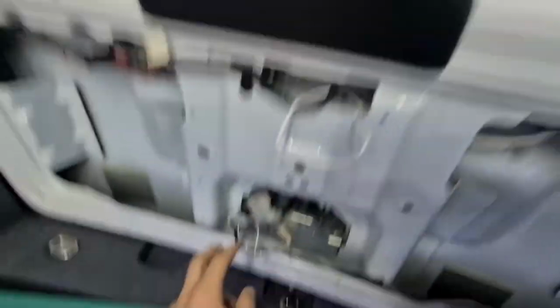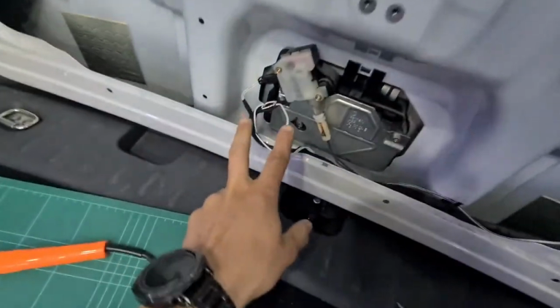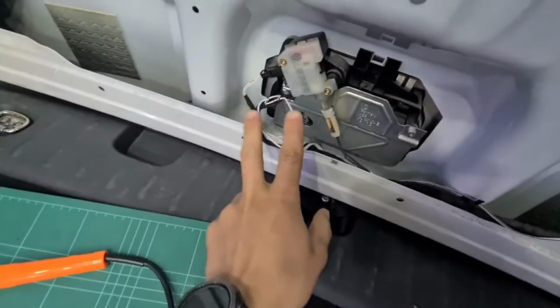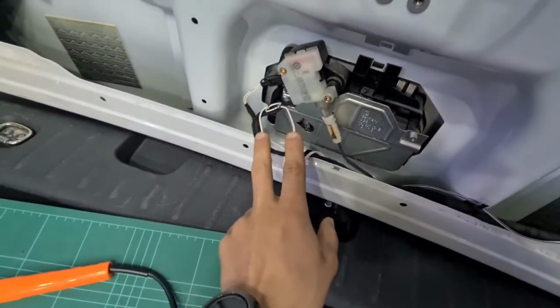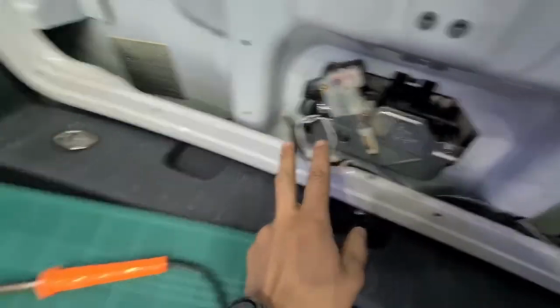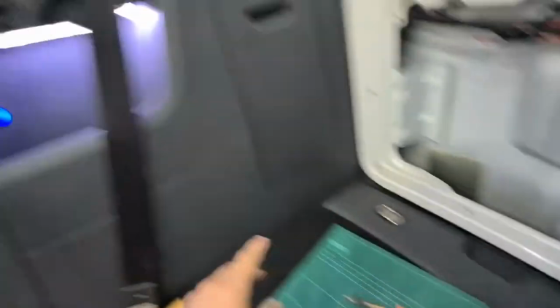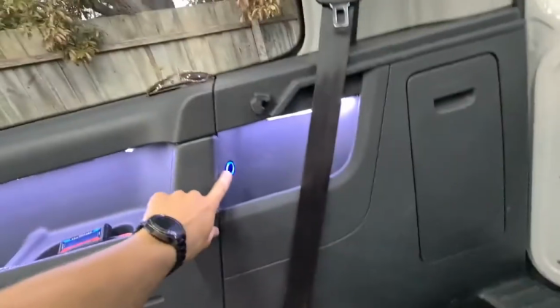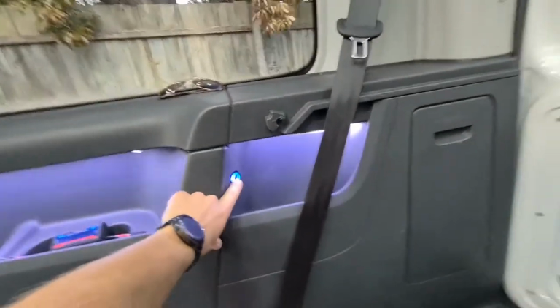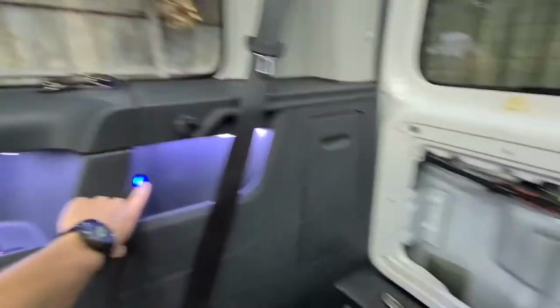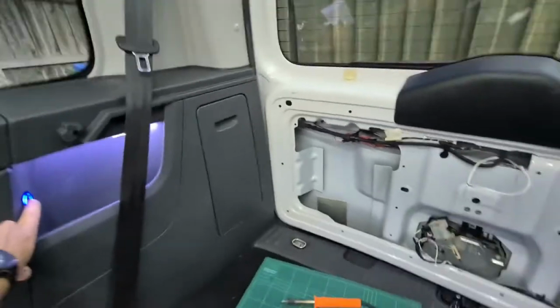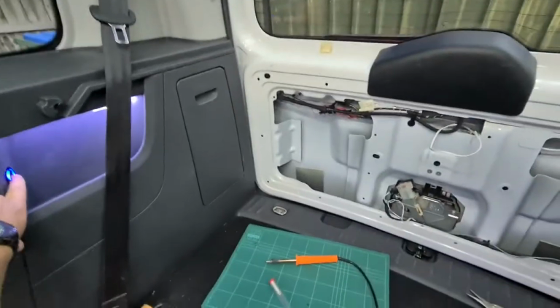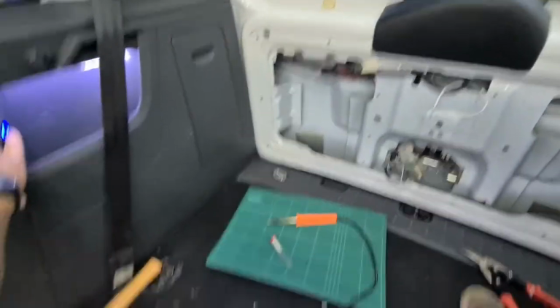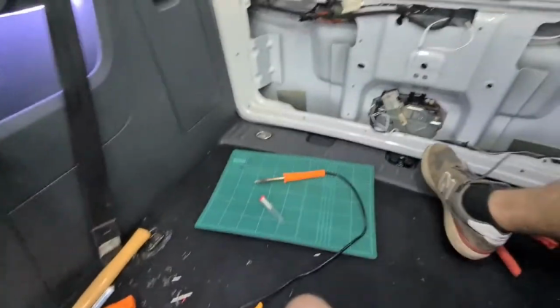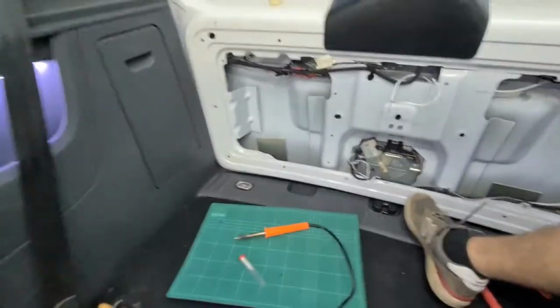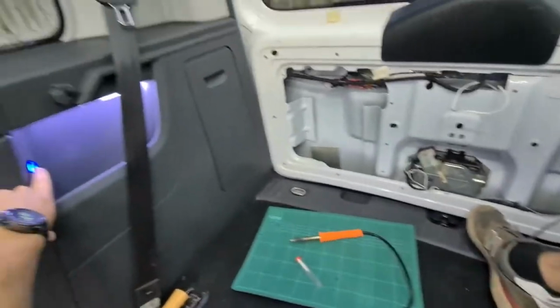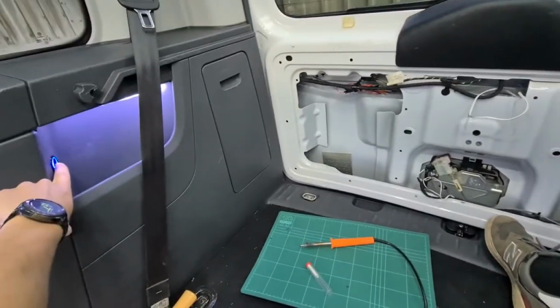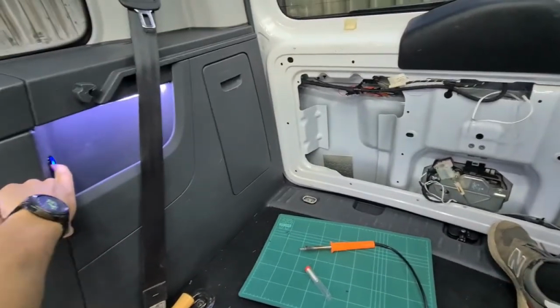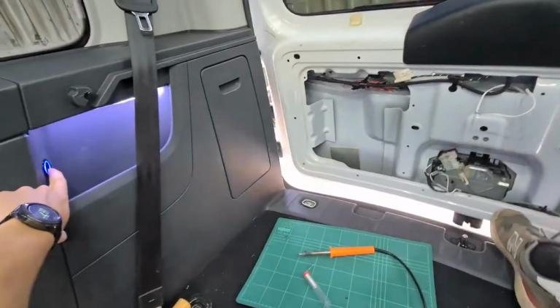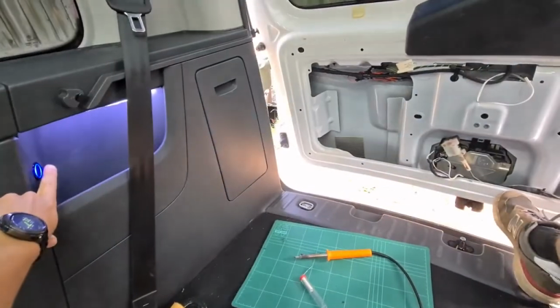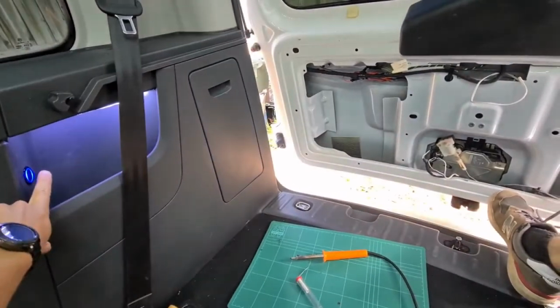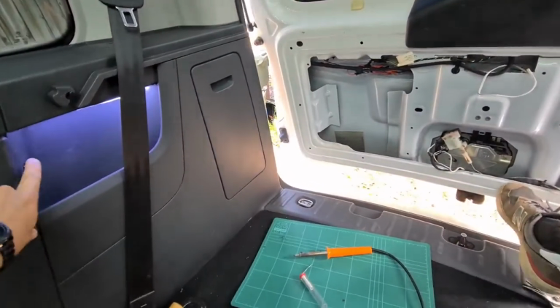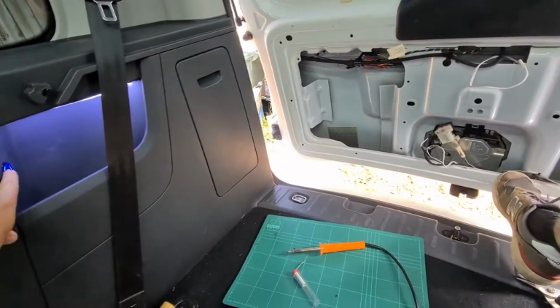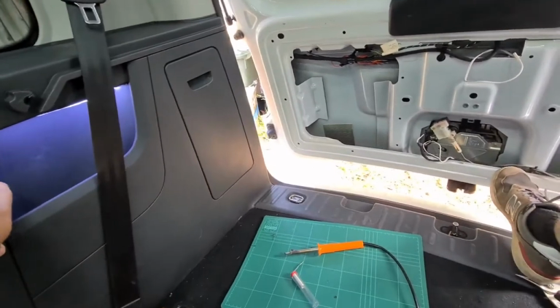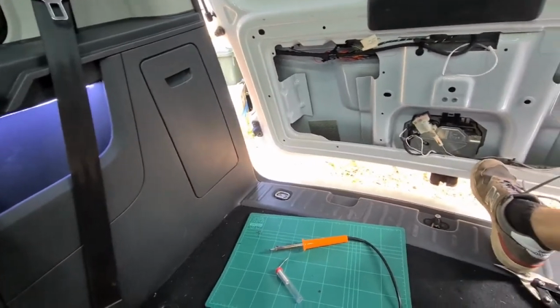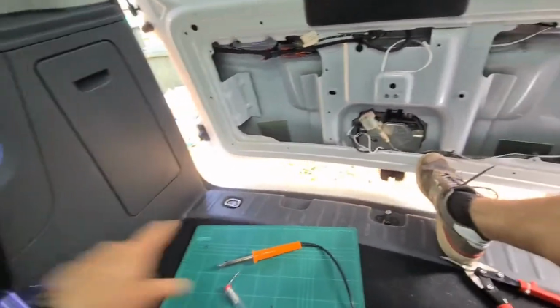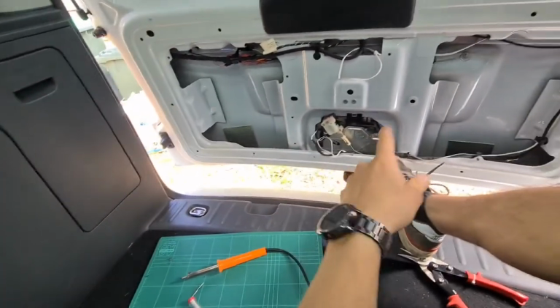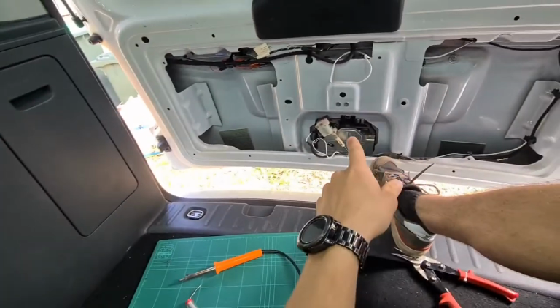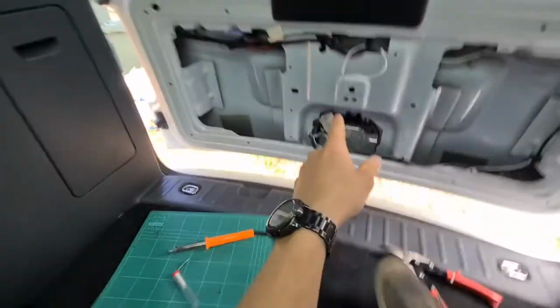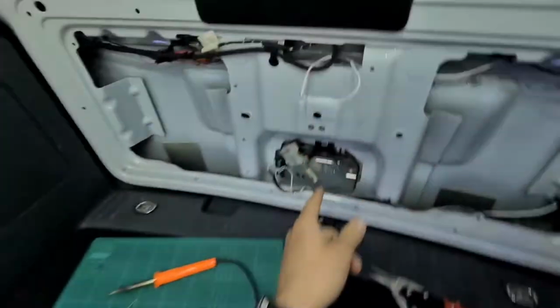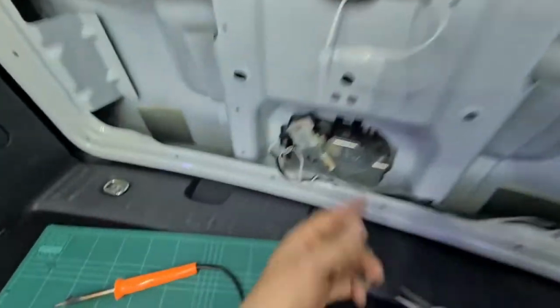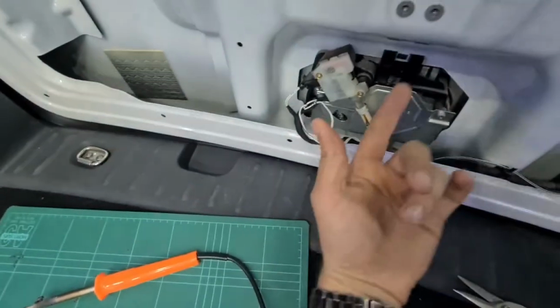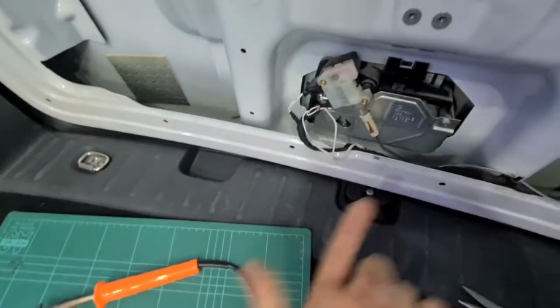It literally just connects these two together. So you can make it so when you click this — I'll just push it with my foot to show — it opens like that. You just click it and it simulates opening from the outside.